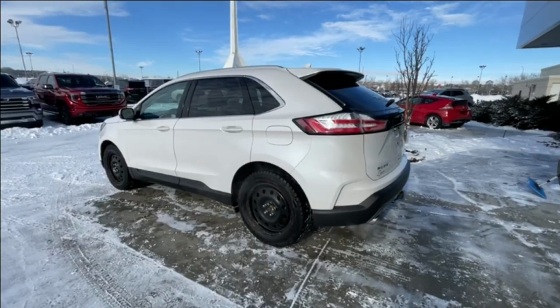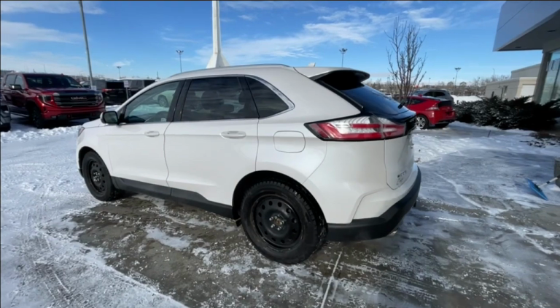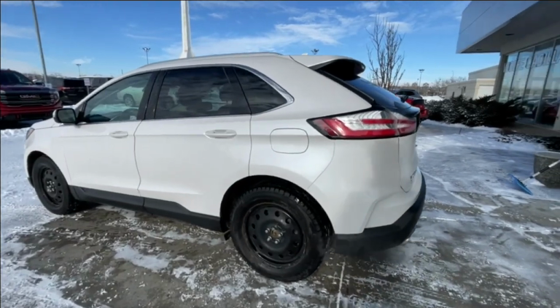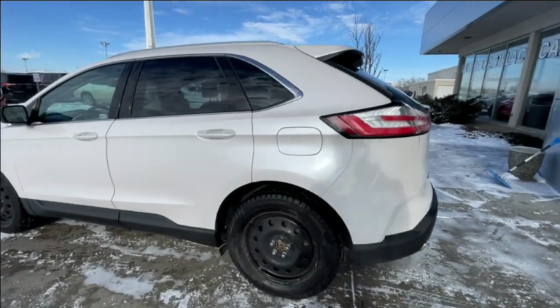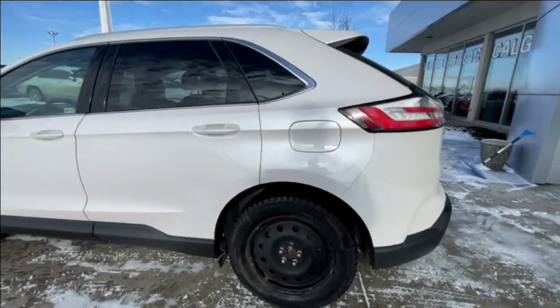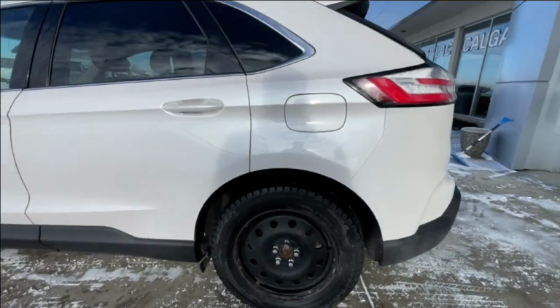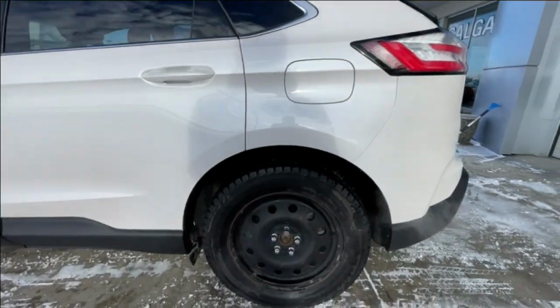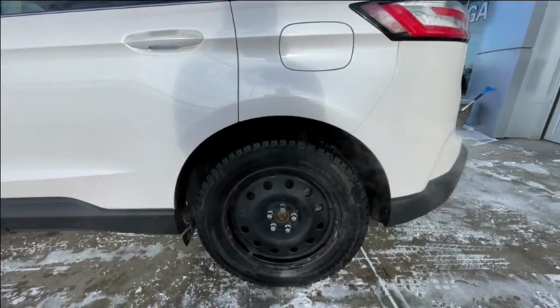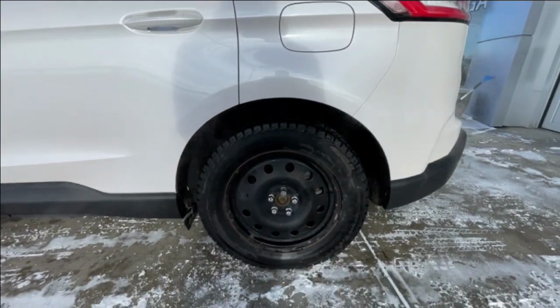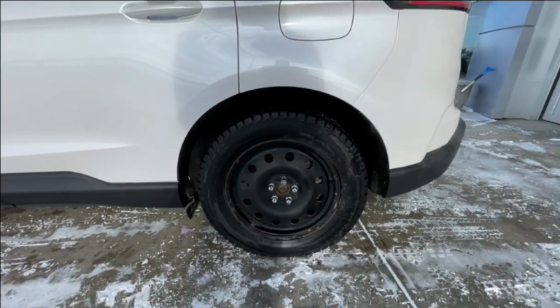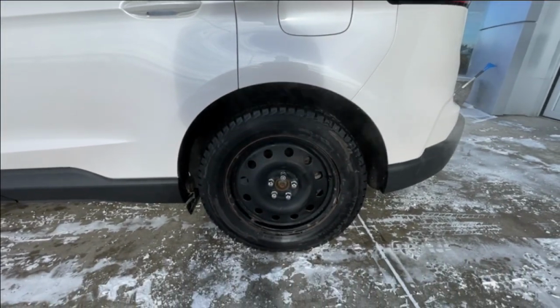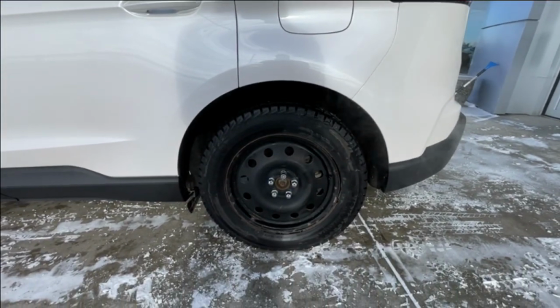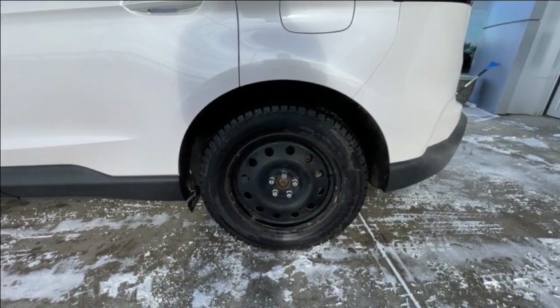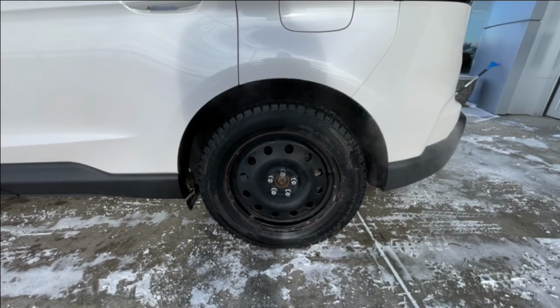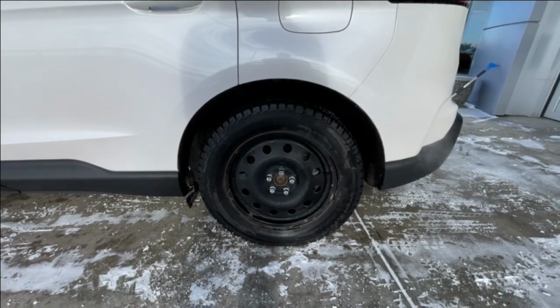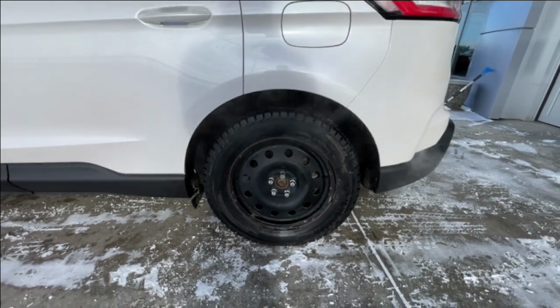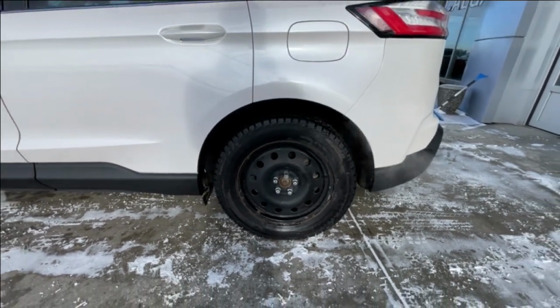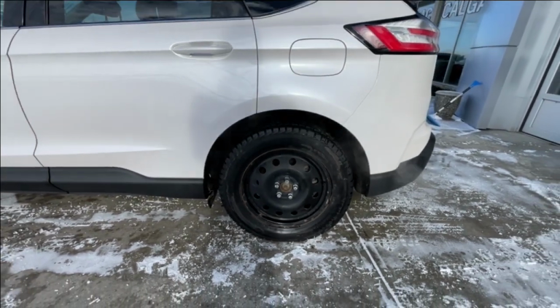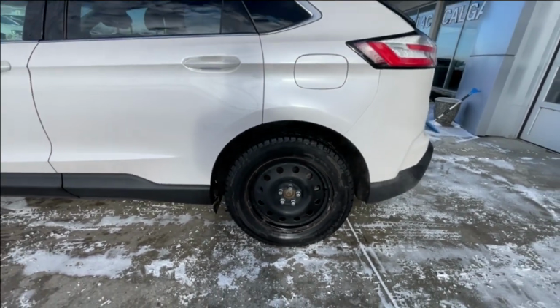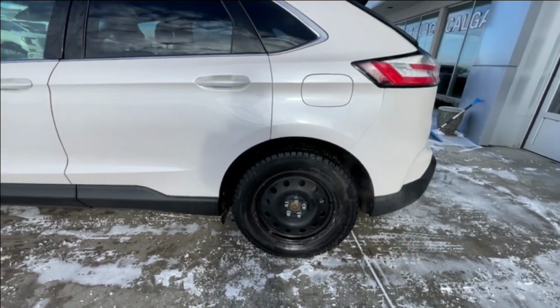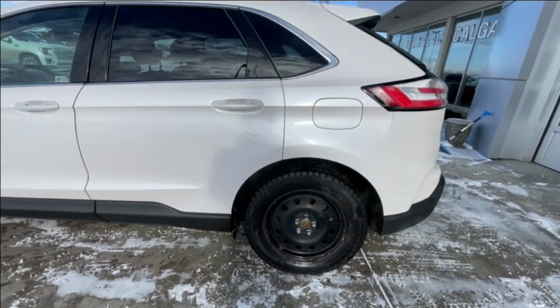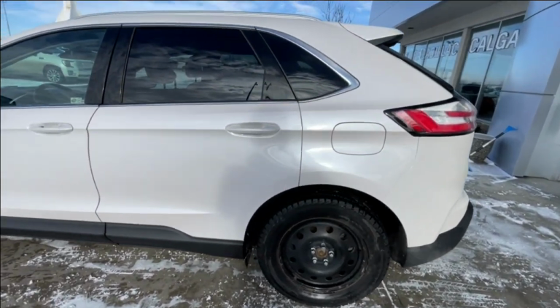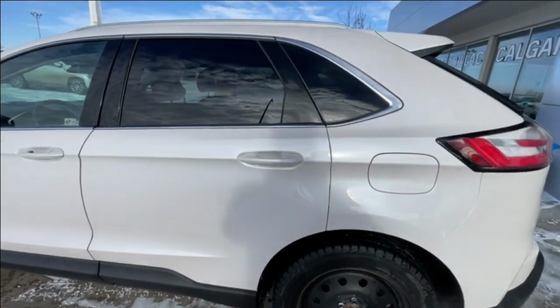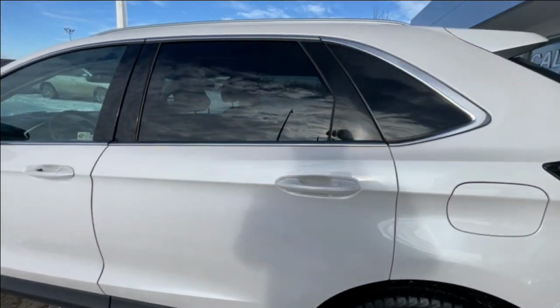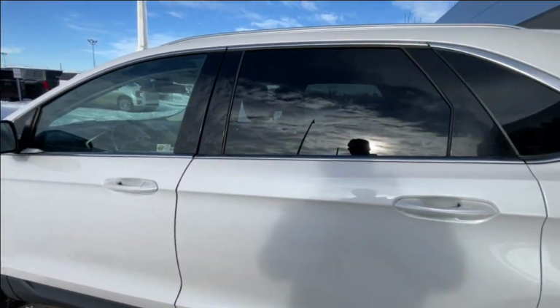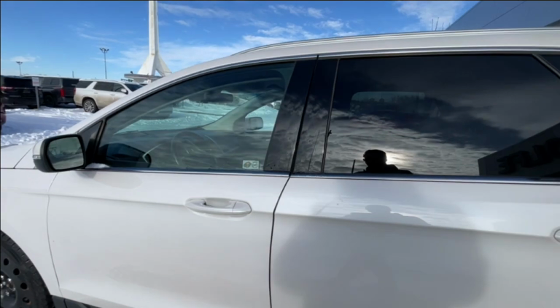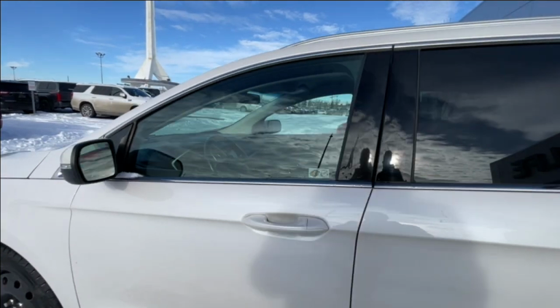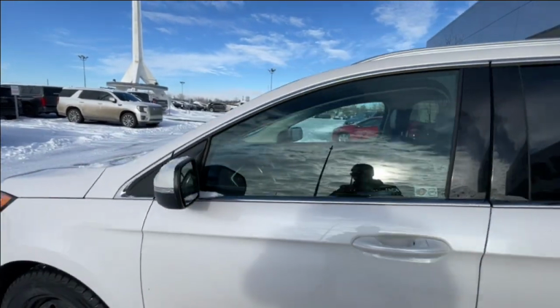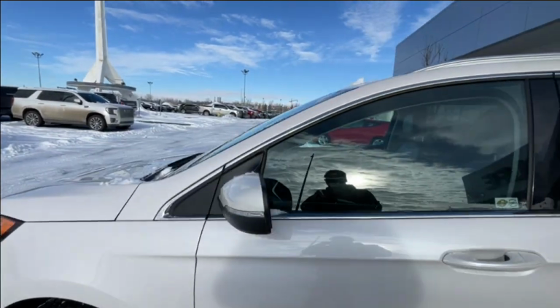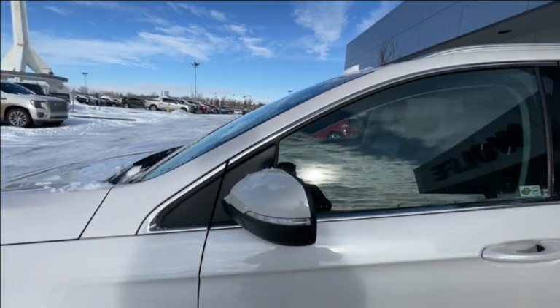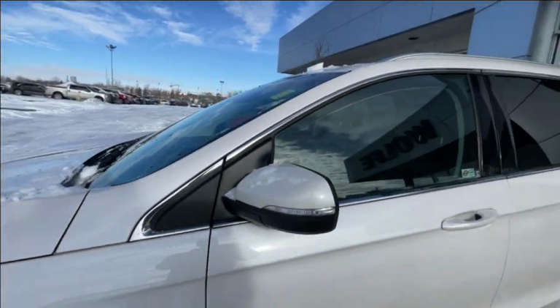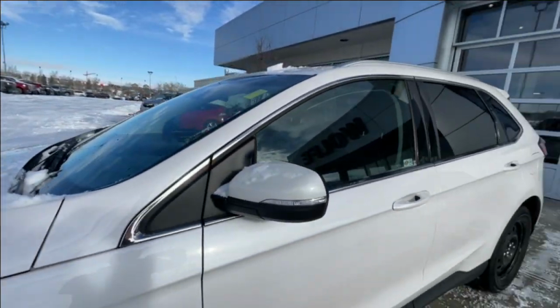Taking a look at the exterior of the Edge, this vehicle is currently sitting on 18-inch wheels paired up with Yokohama IceGuard tires. The Edge also comes with a second set of tires and wheels. Moving right along, we have paint-matched door handles and paint-matched mirrors with LED turn signals.